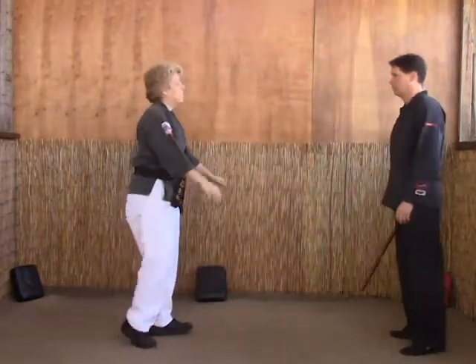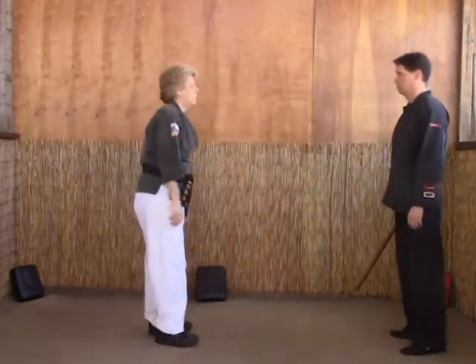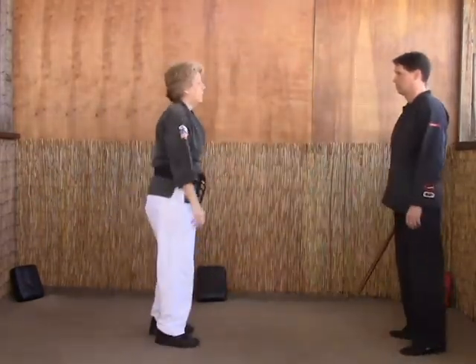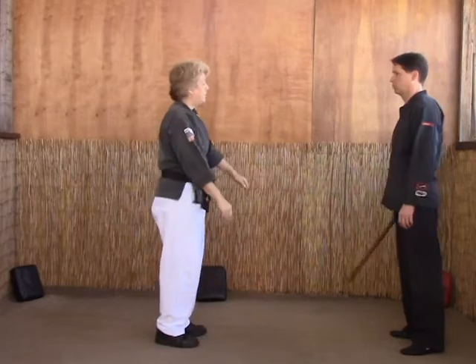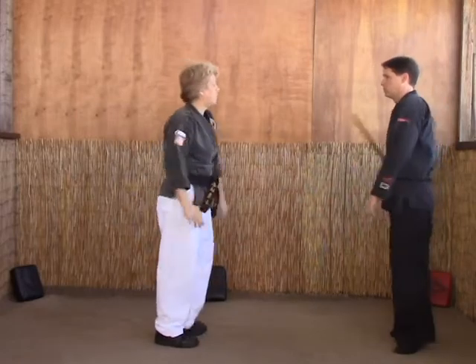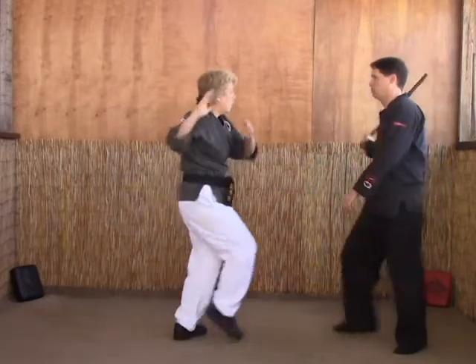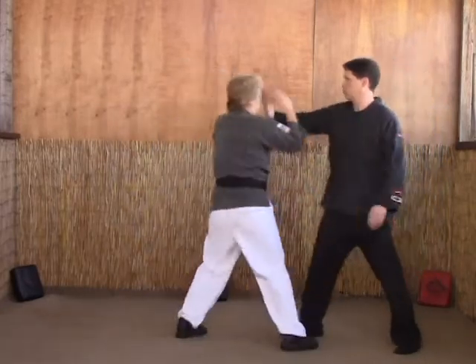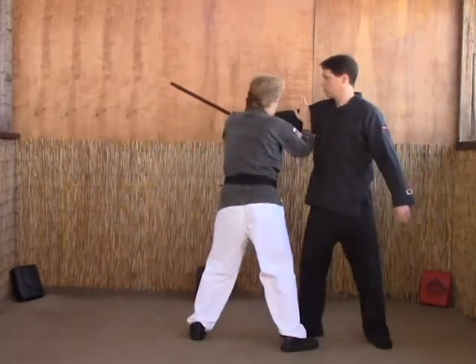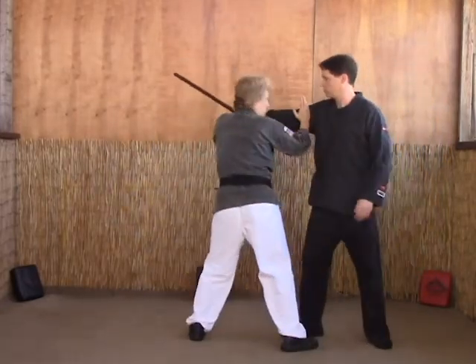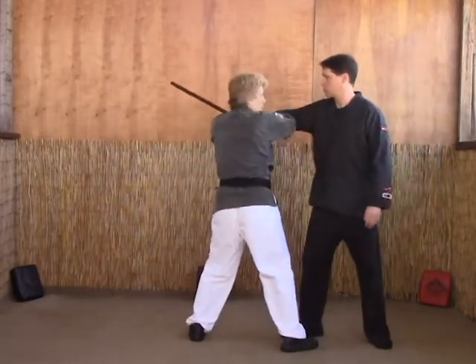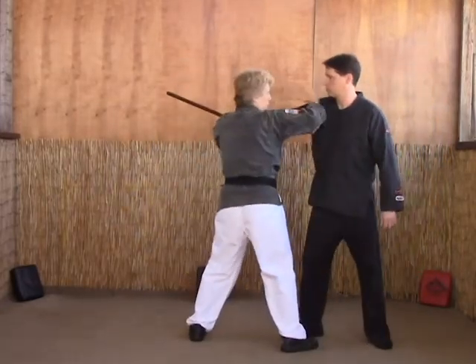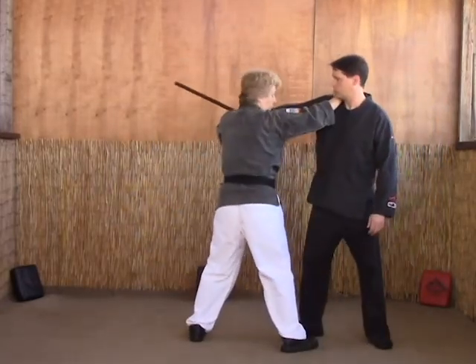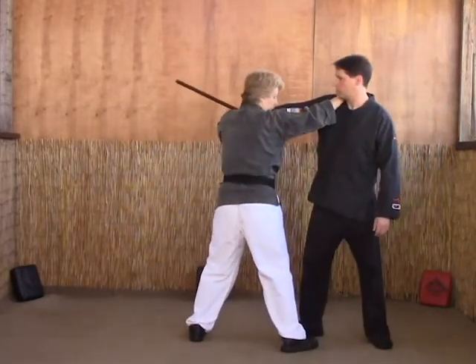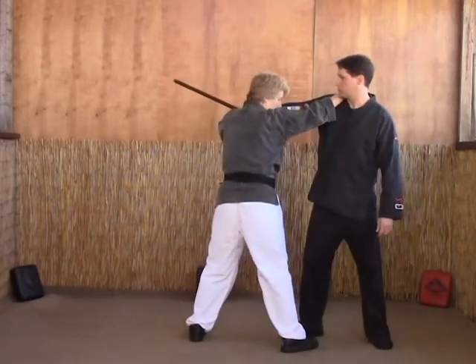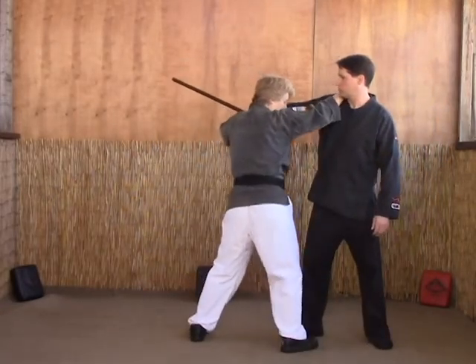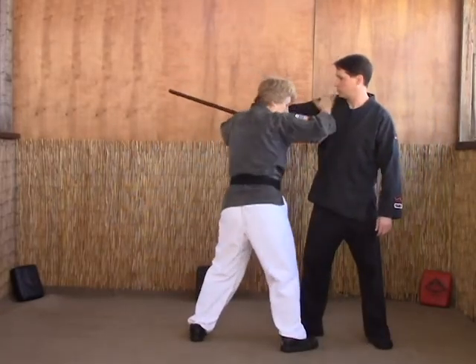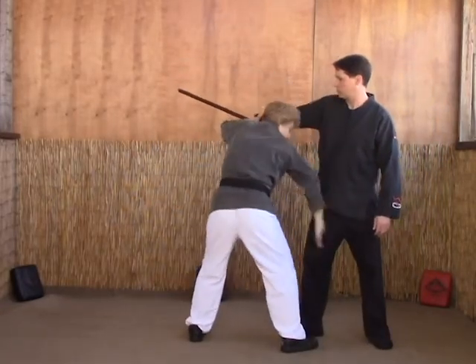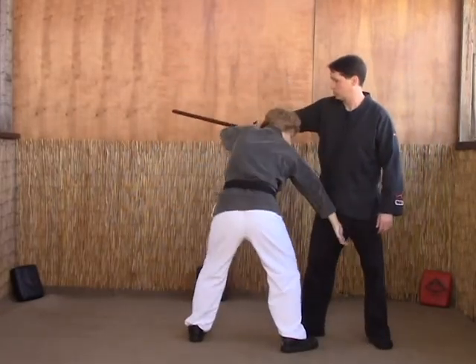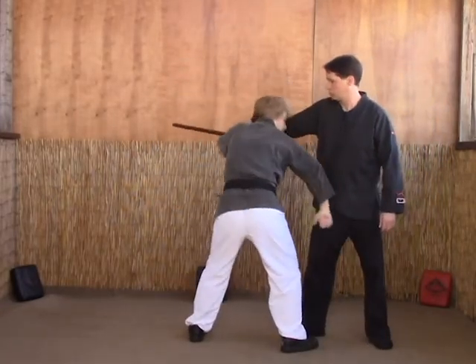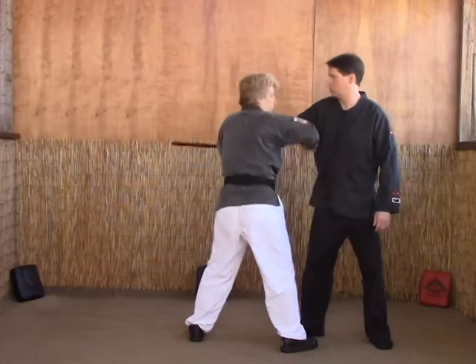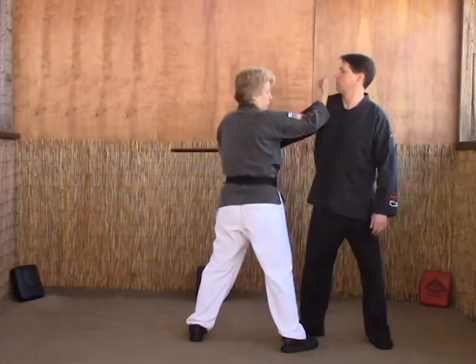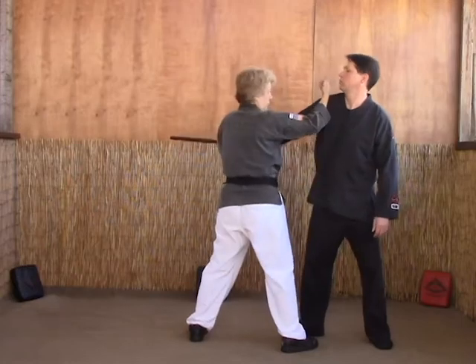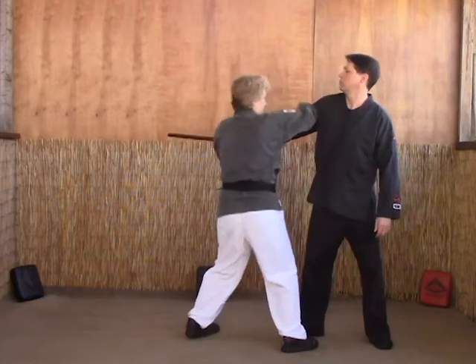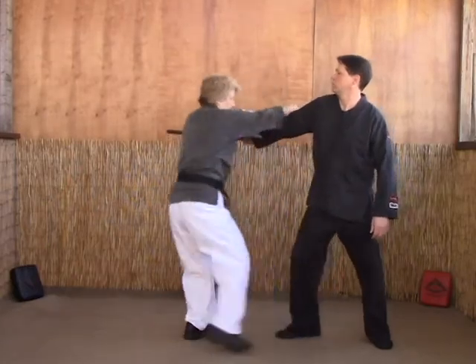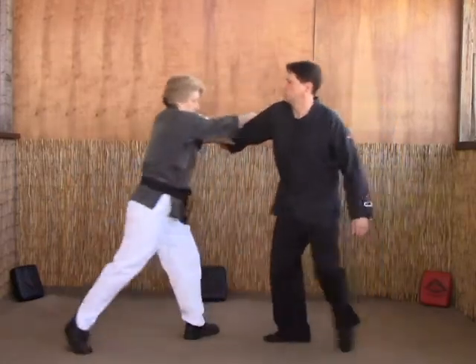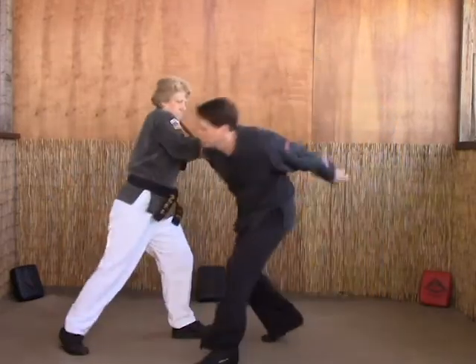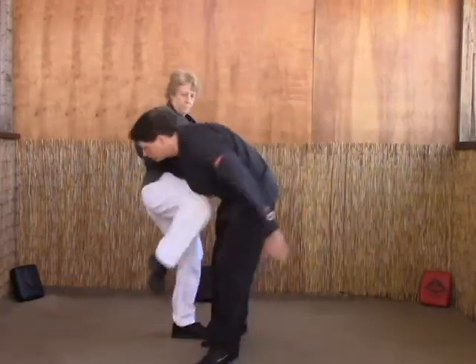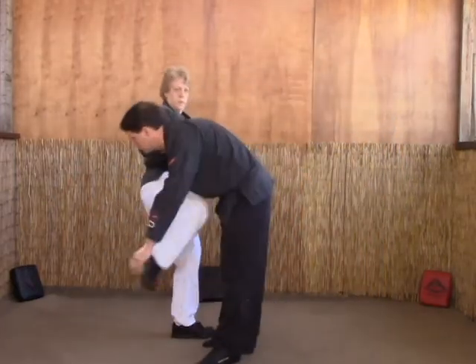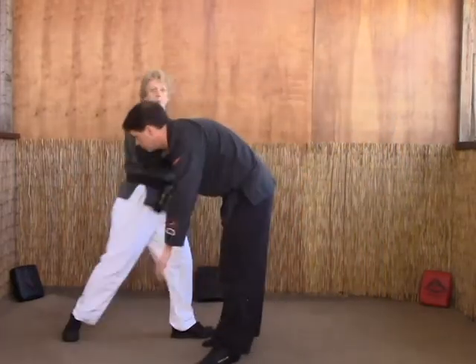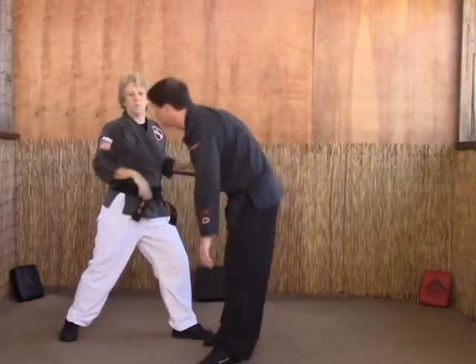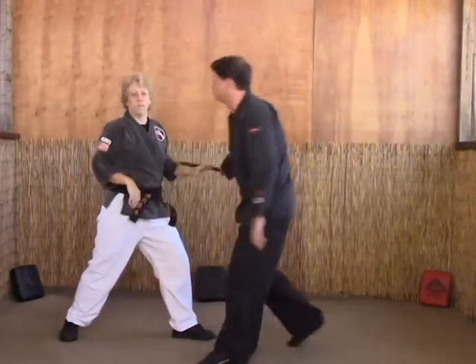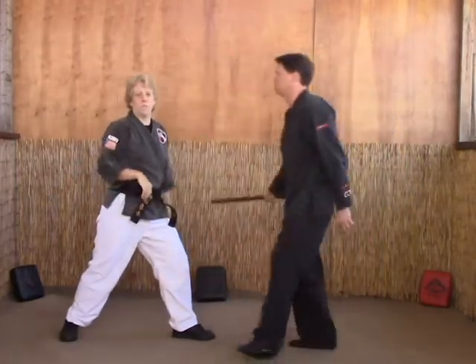Double blades D: strike, chop the neck, grab the groin, strike the eye, step back, knee, and break the elbow.